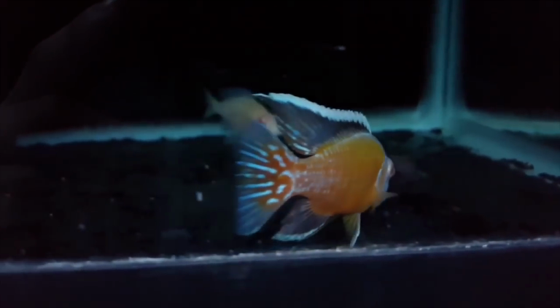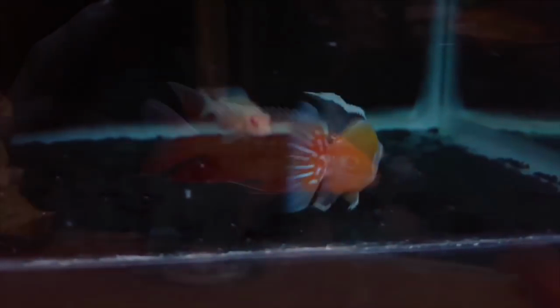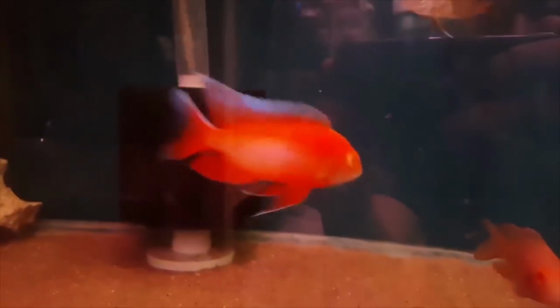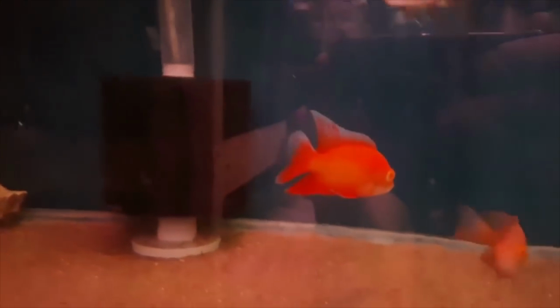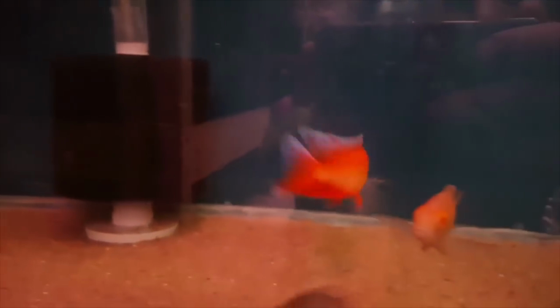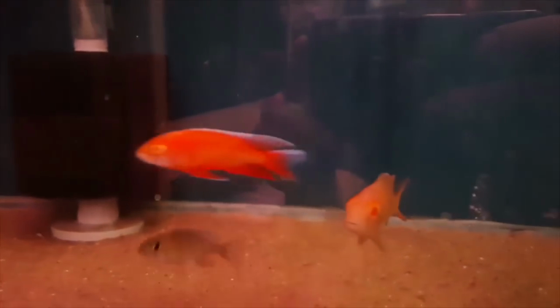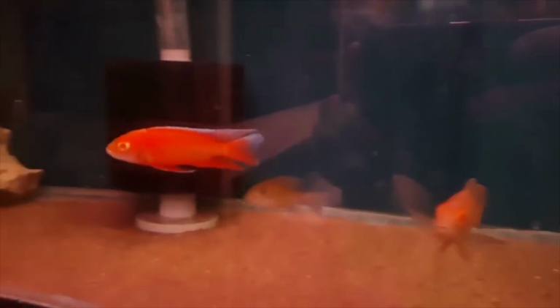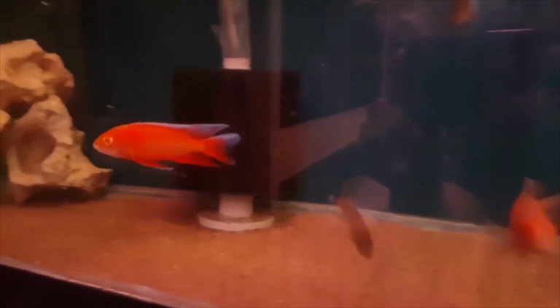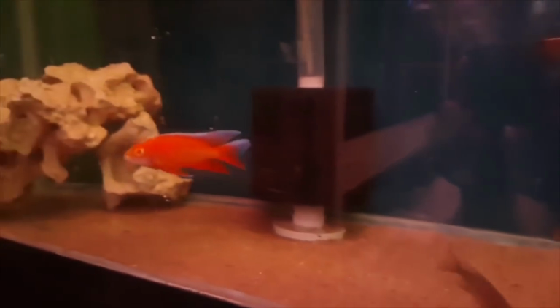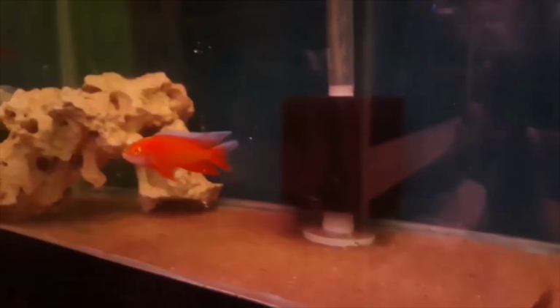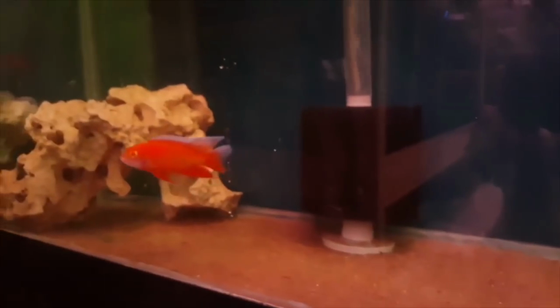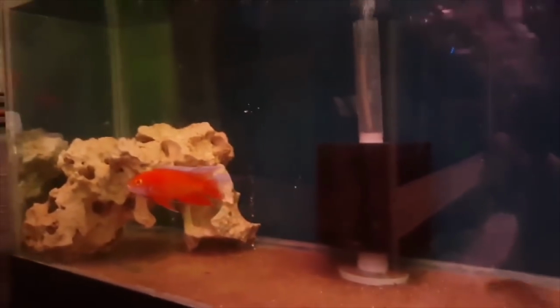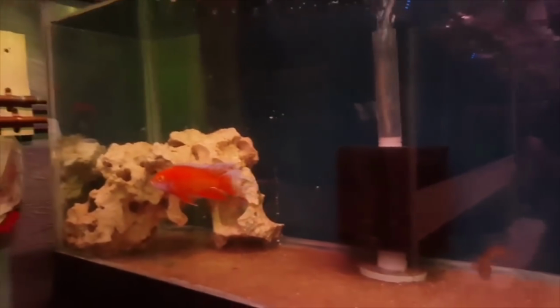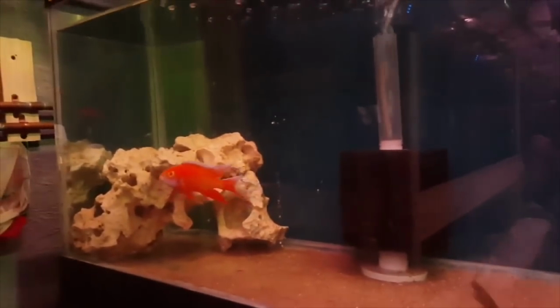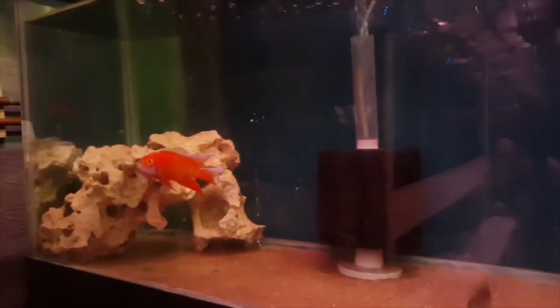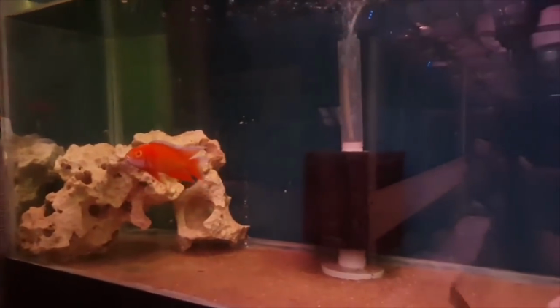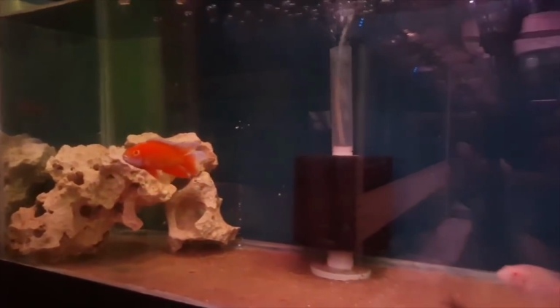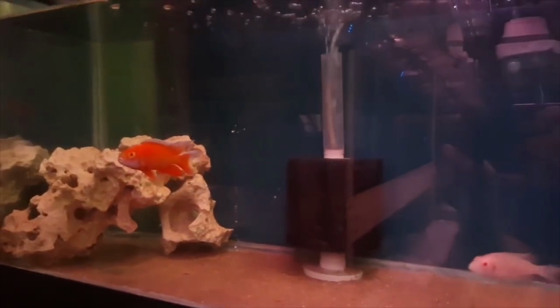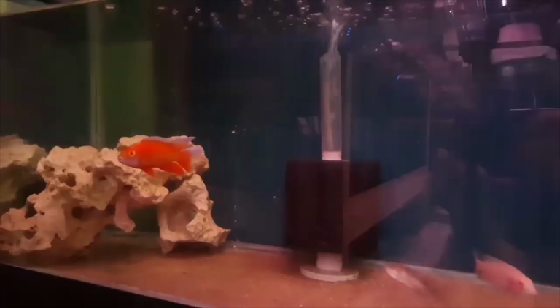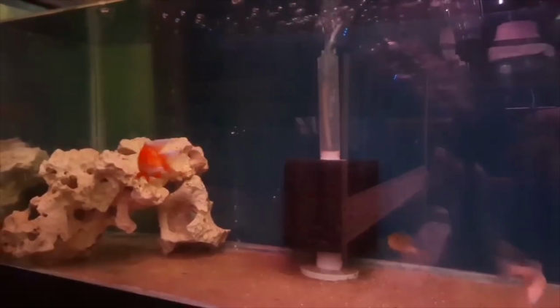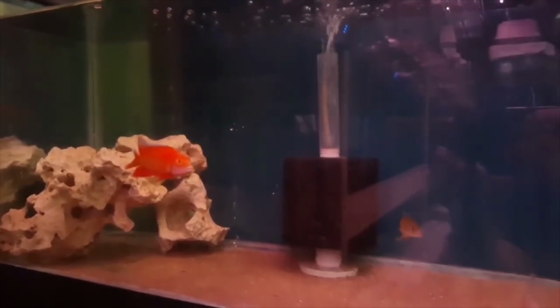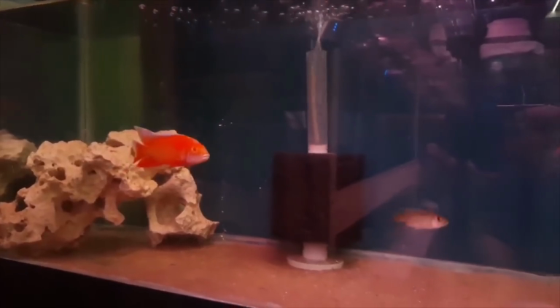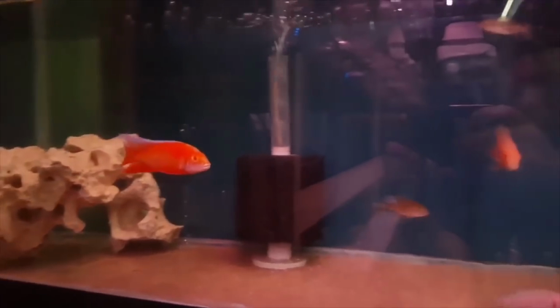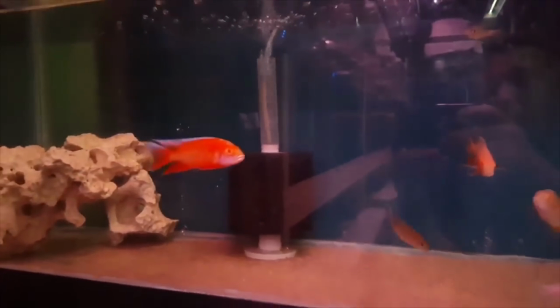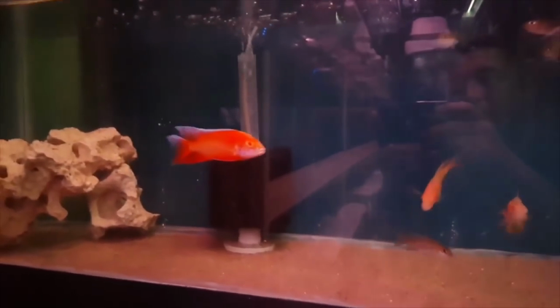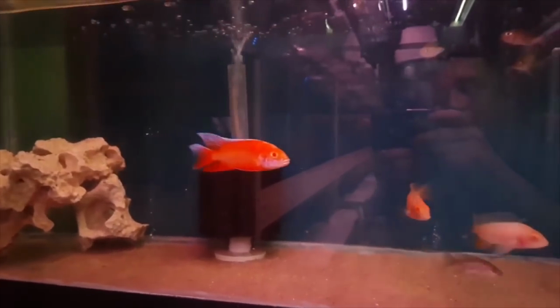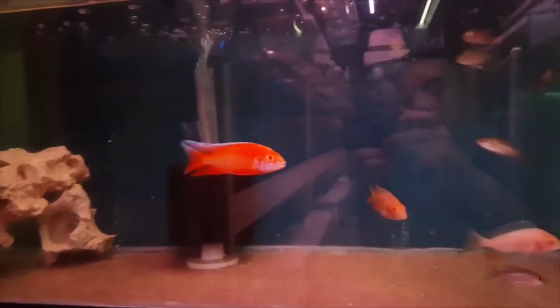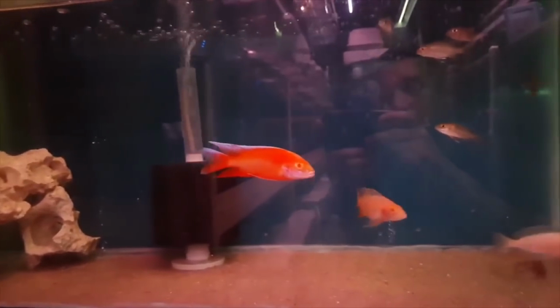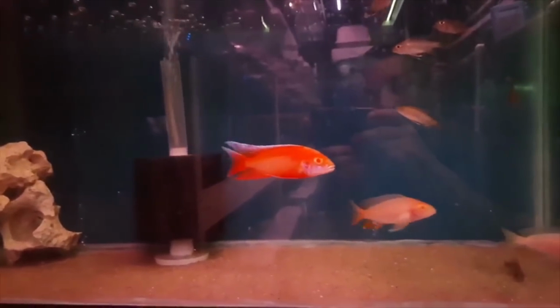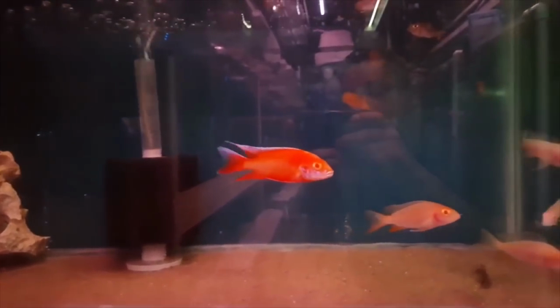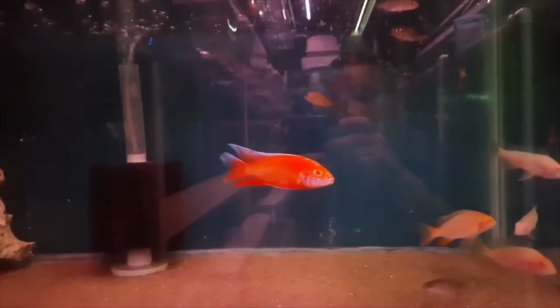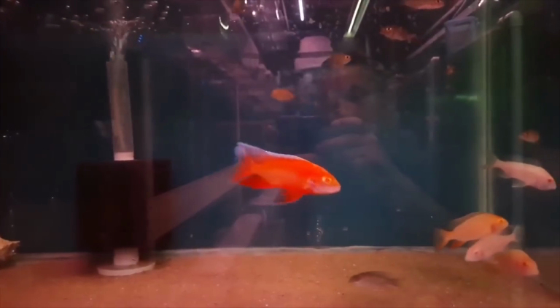Also from Martin, you got this one here — an albino Eureka. The red on this fish with the white tips, the white chin, and the eyes — awesome fish from Martin.